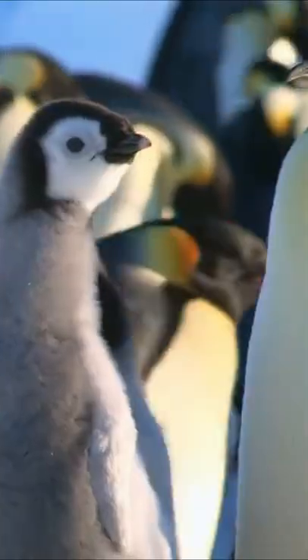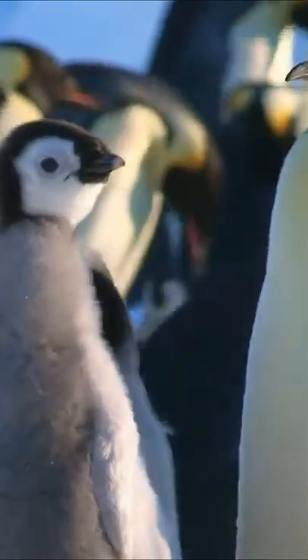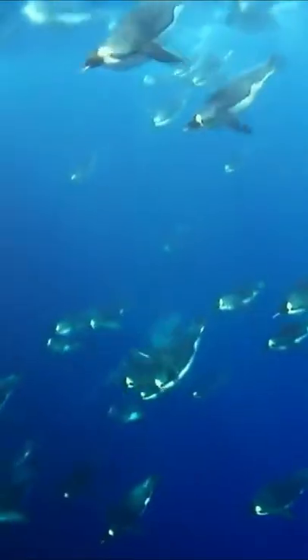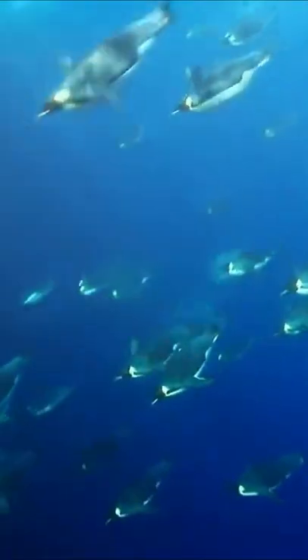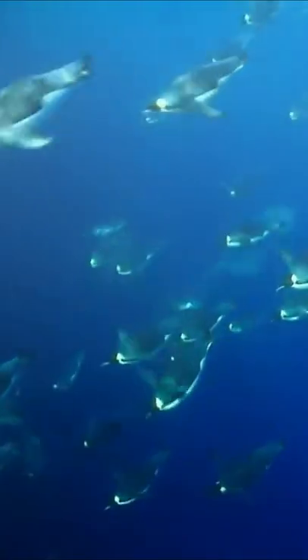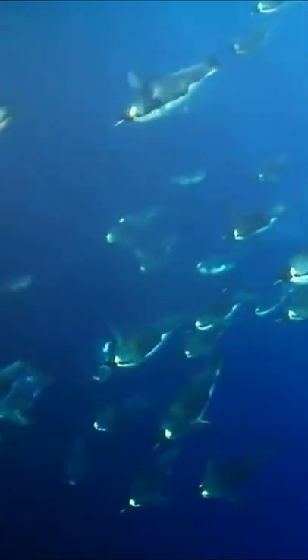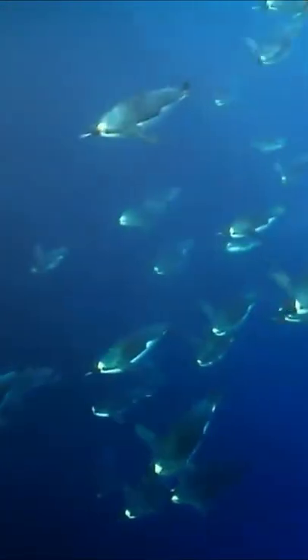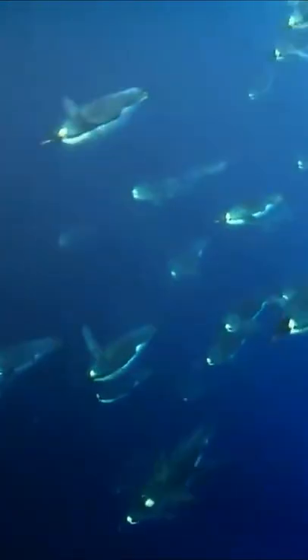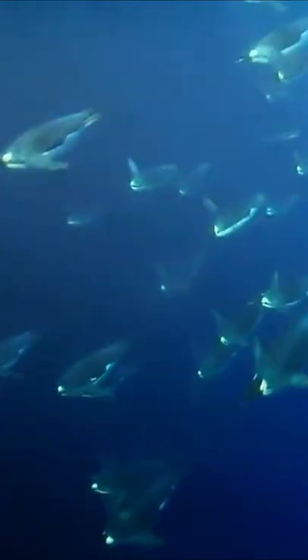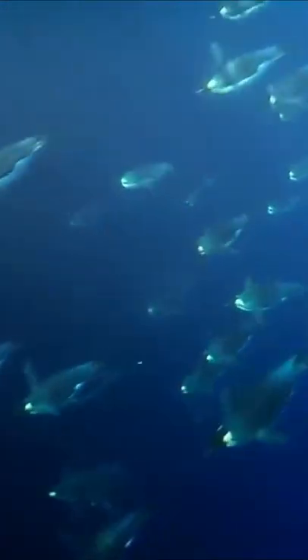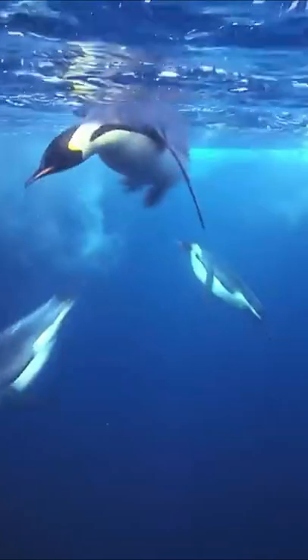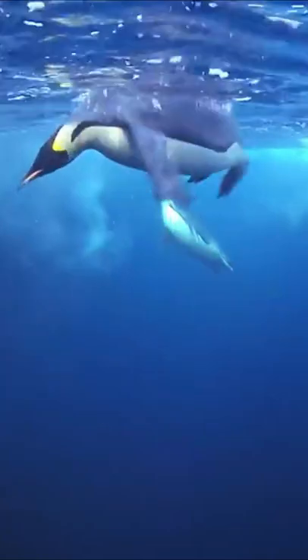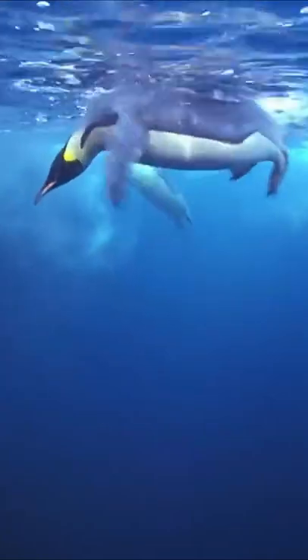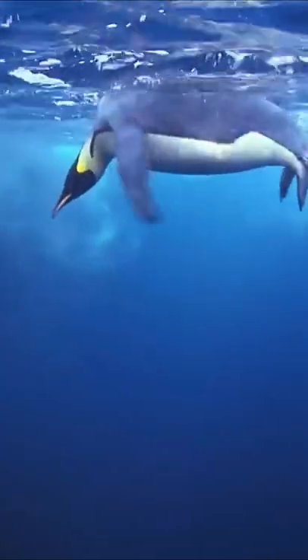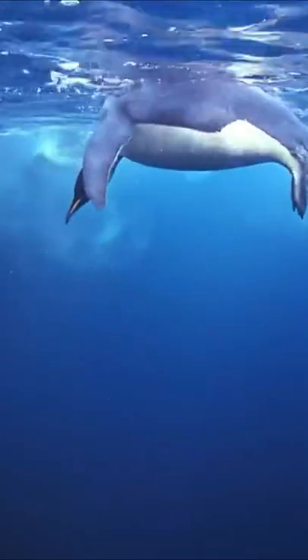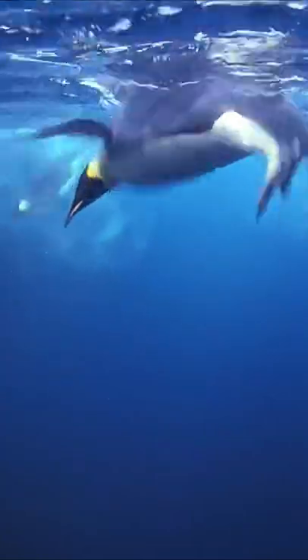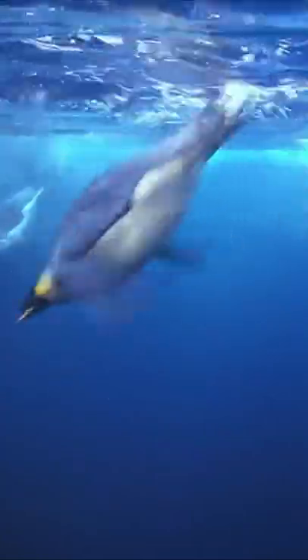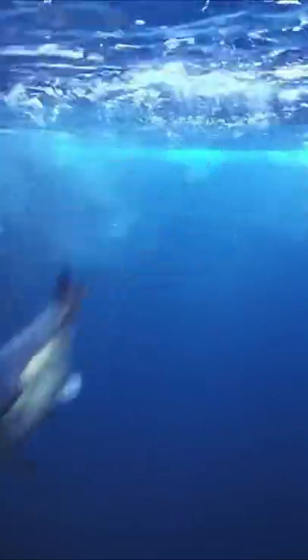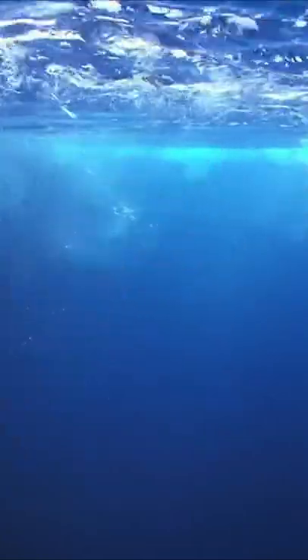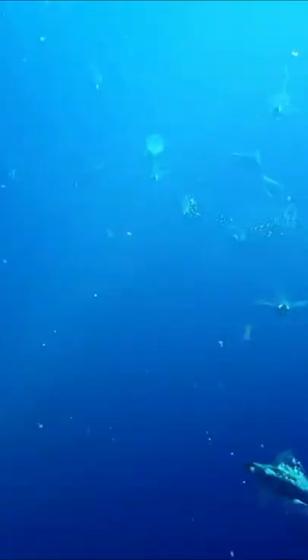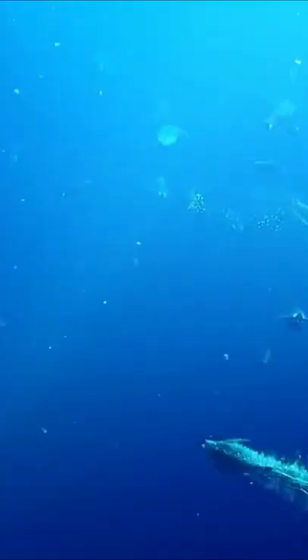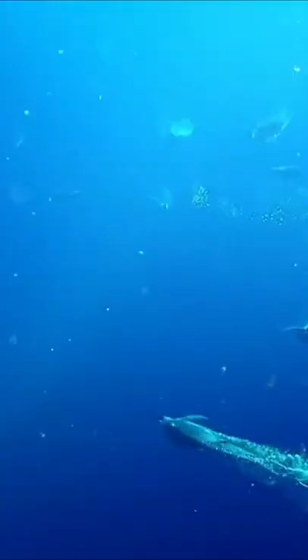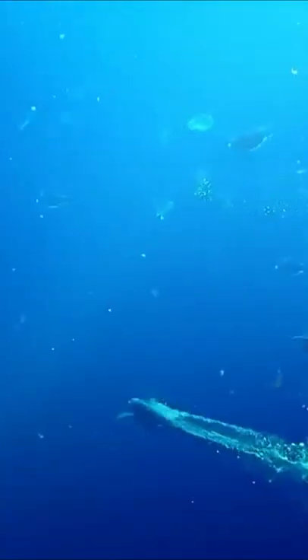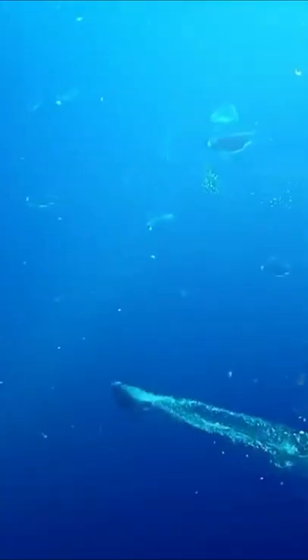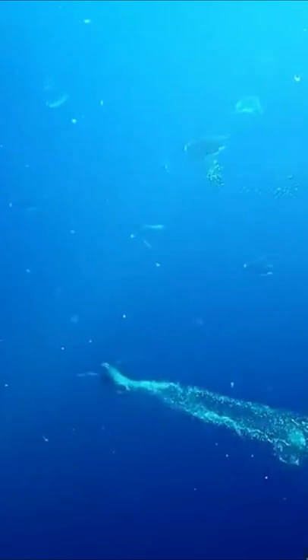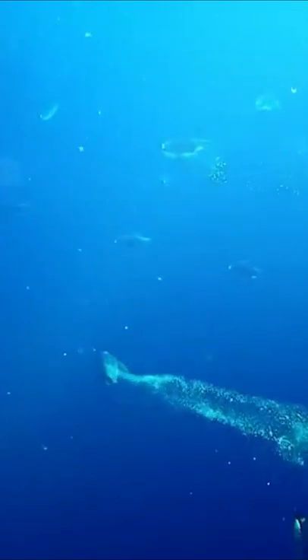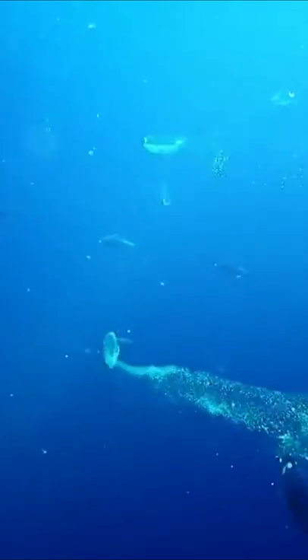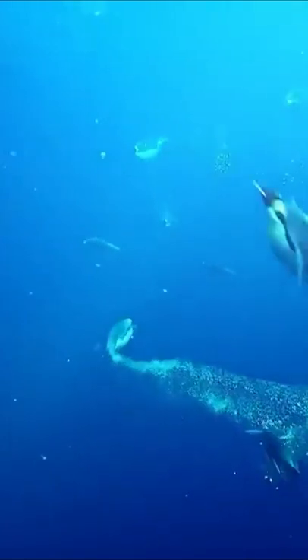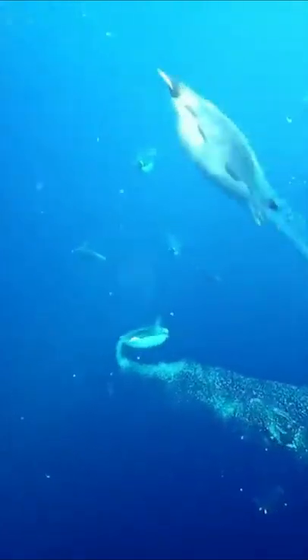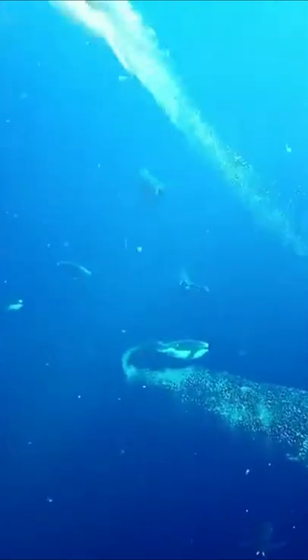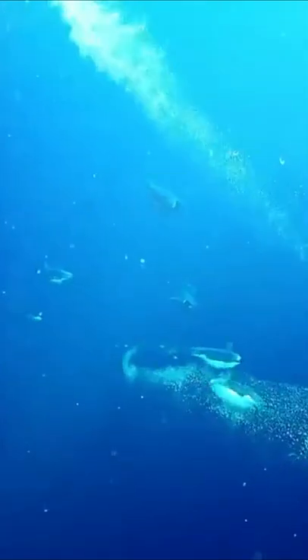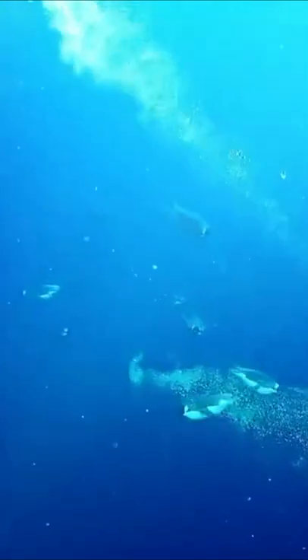Most birds have hollow bones to help them stay light for flight. Penguins adapted with solid bones, which helps them swim because solid bones reduce buoyancy — the tendency to float.